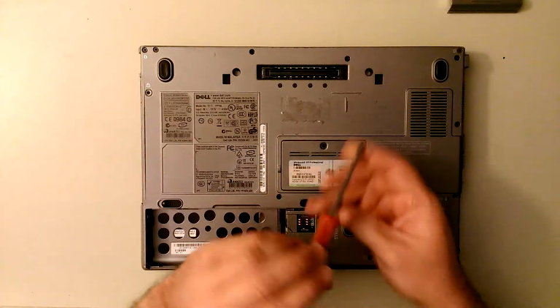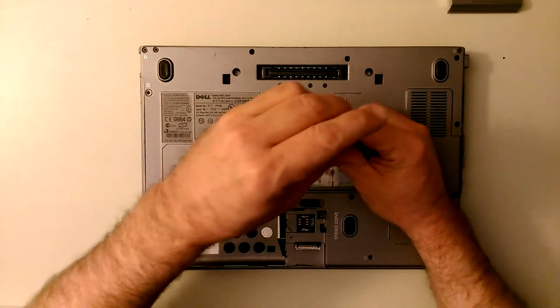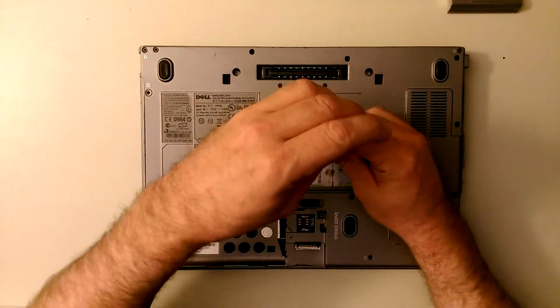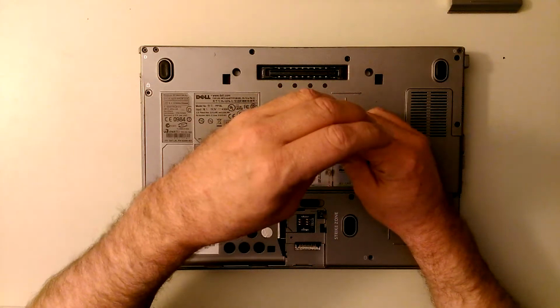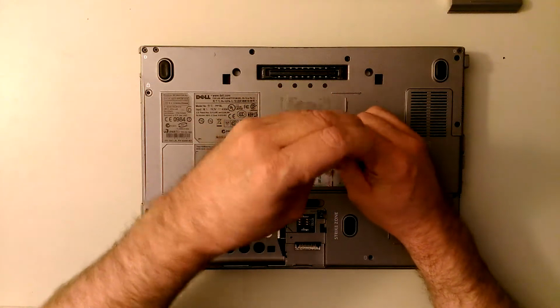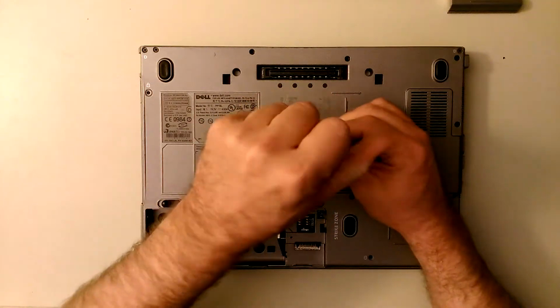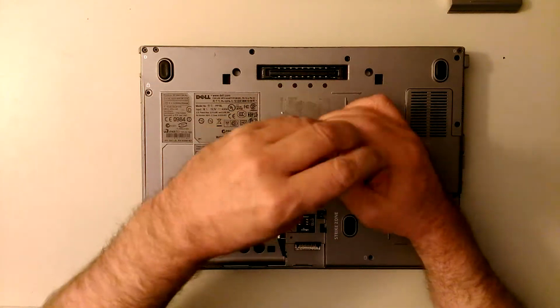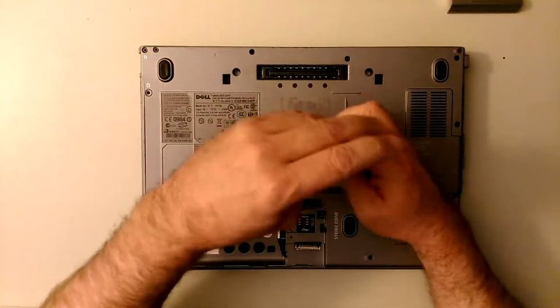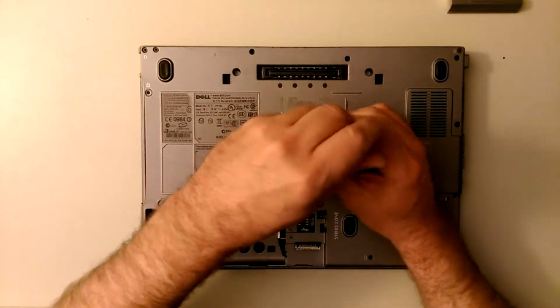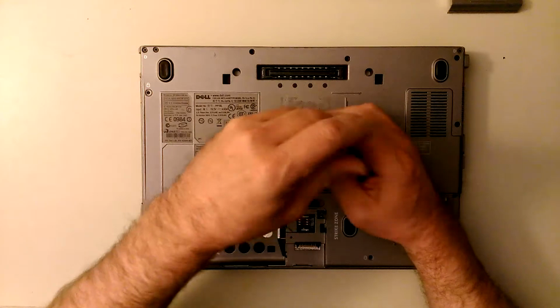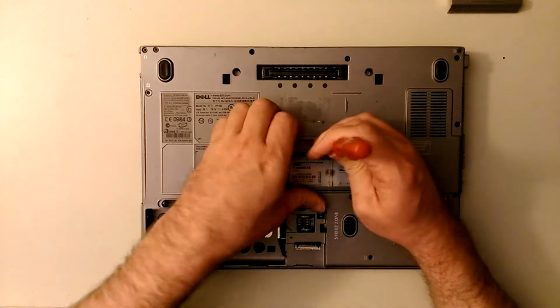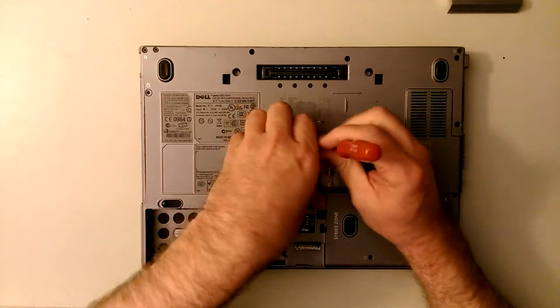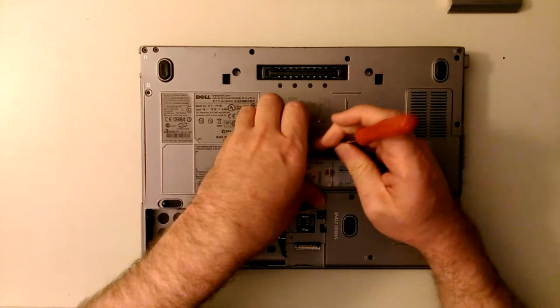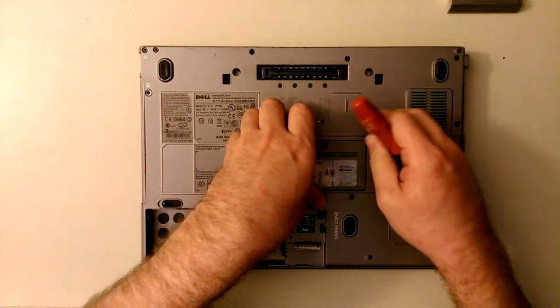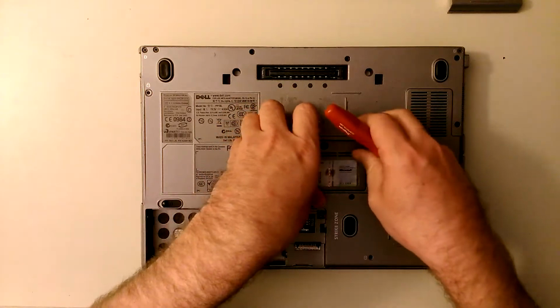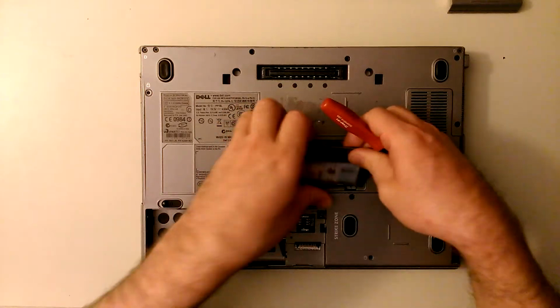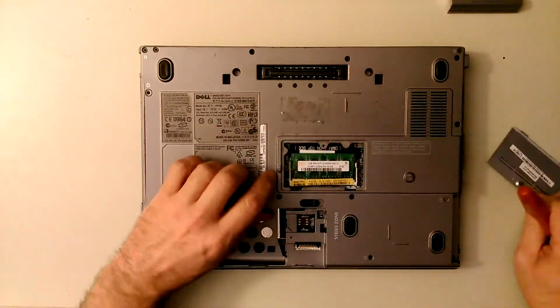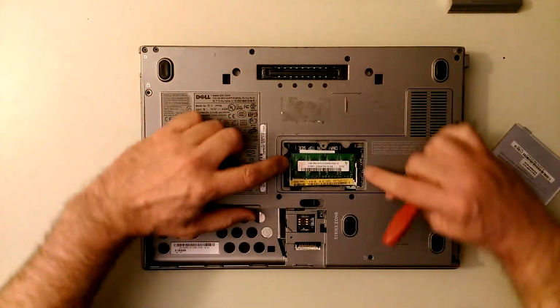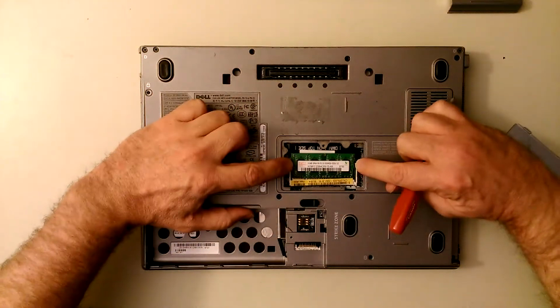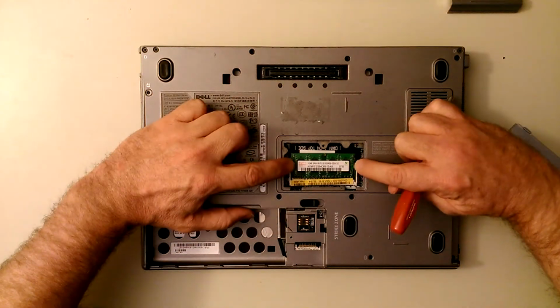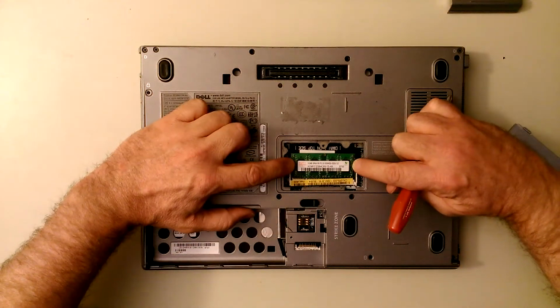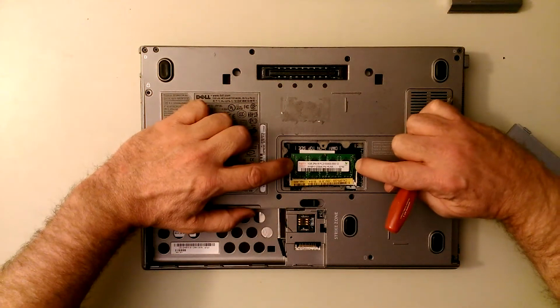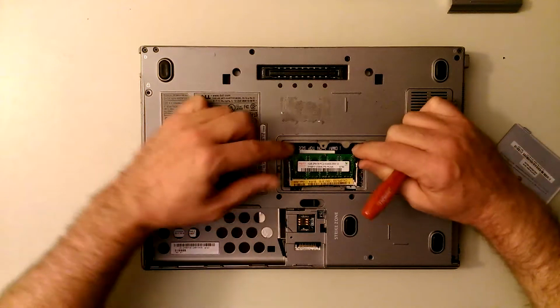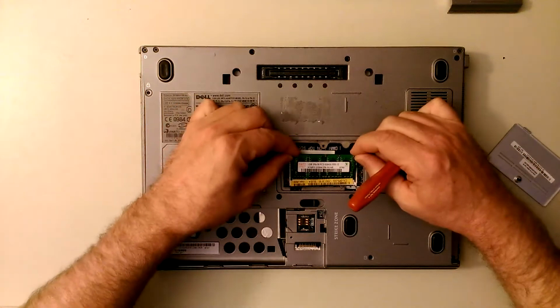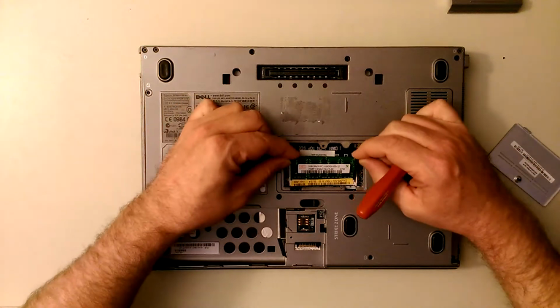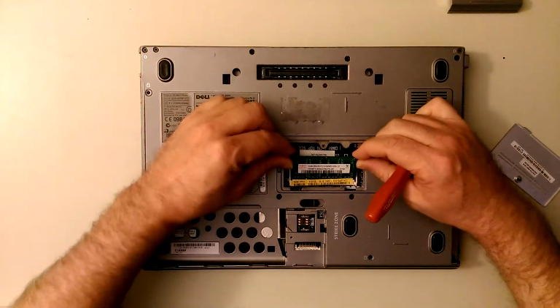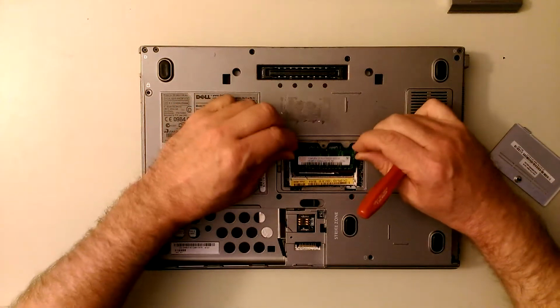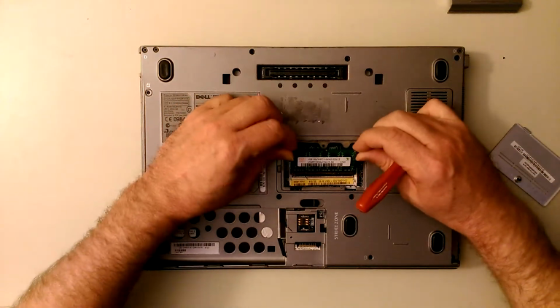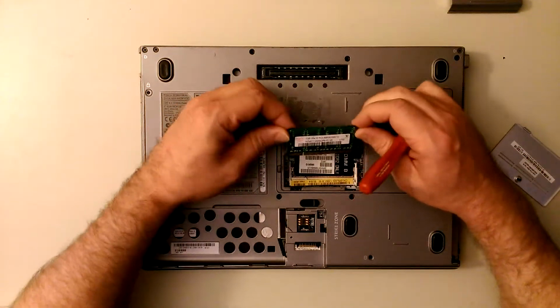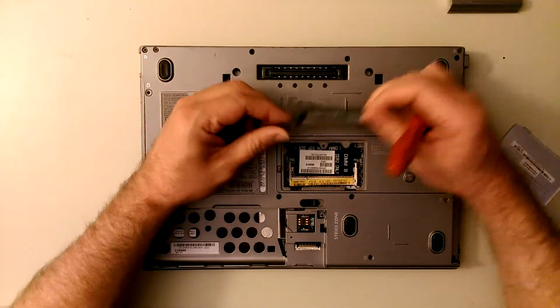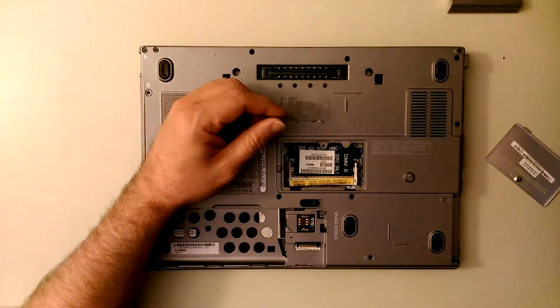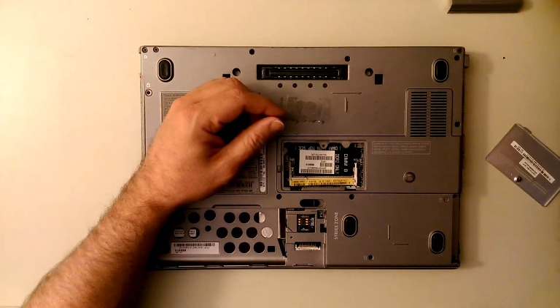You've got to take the RAM out. There's a little Phillips screwdriver right here. The little trunk lid opens up. These little clips are here like this, and the RAM tips up and comes out. Set that aside.